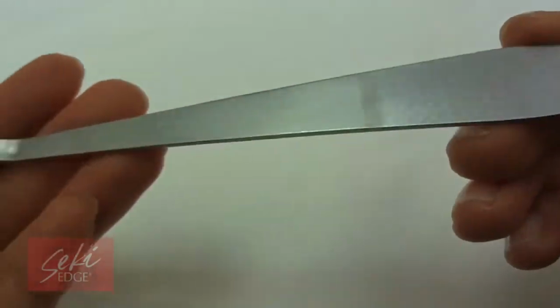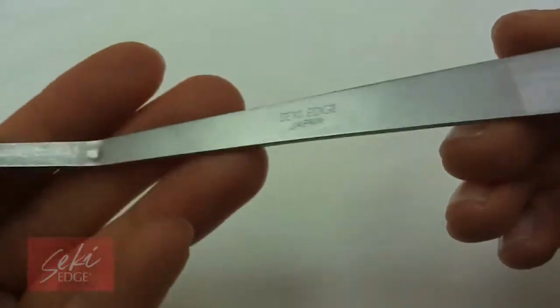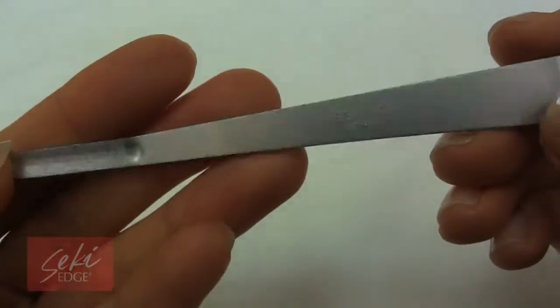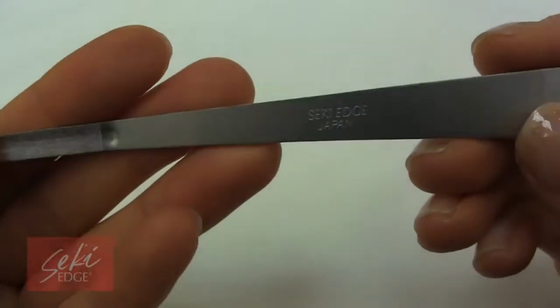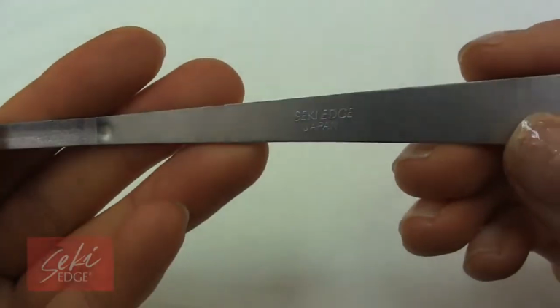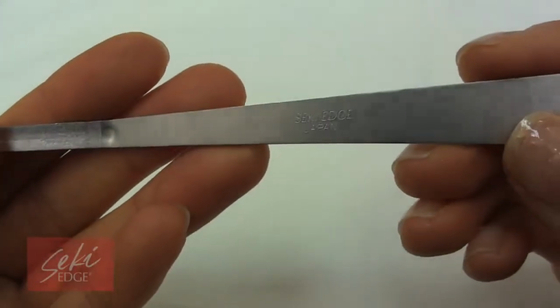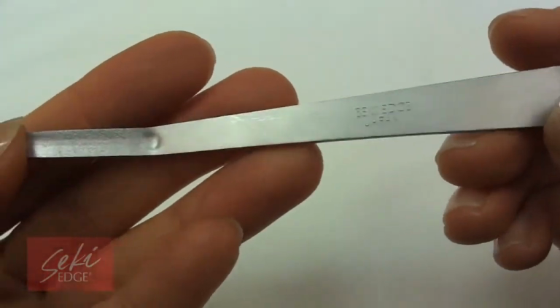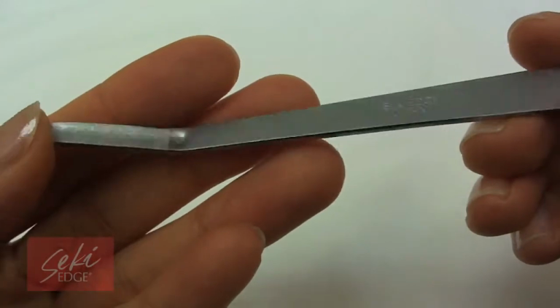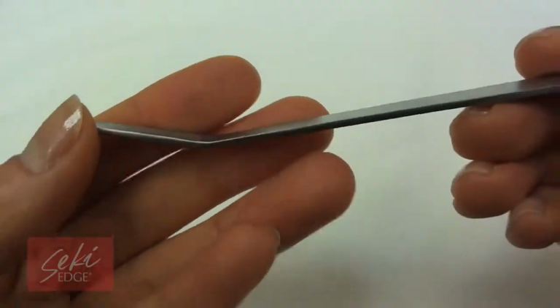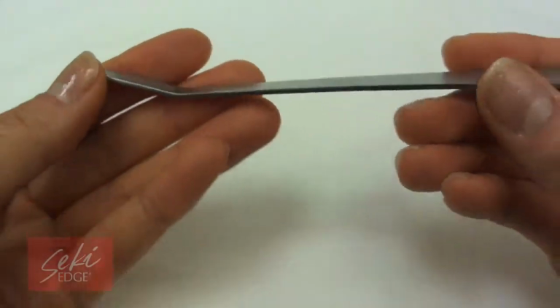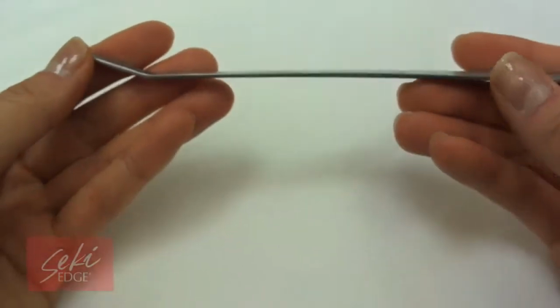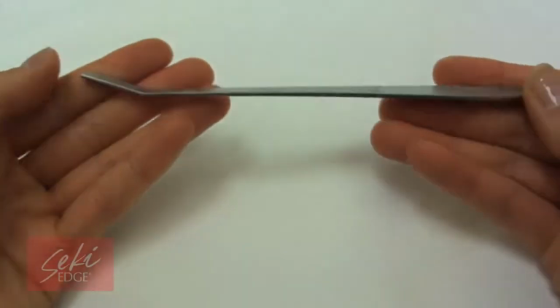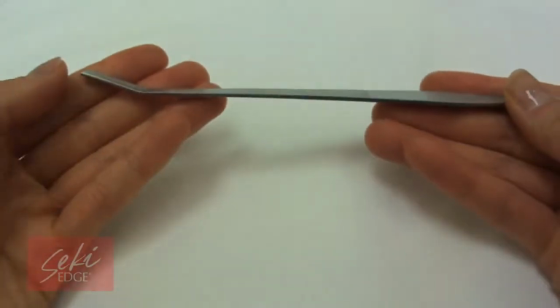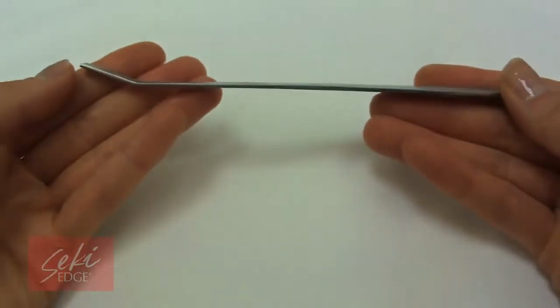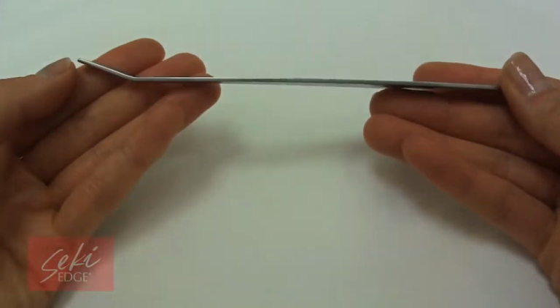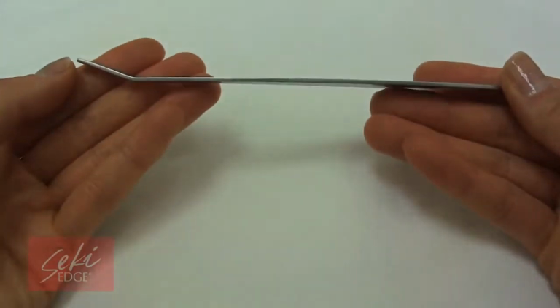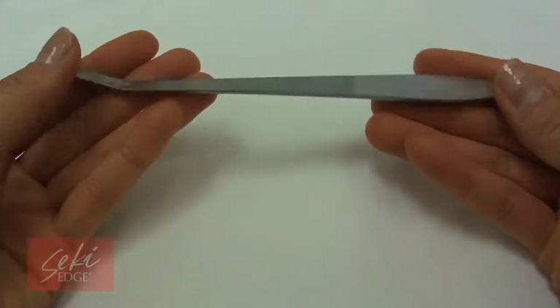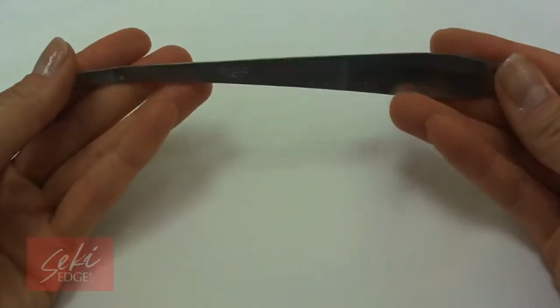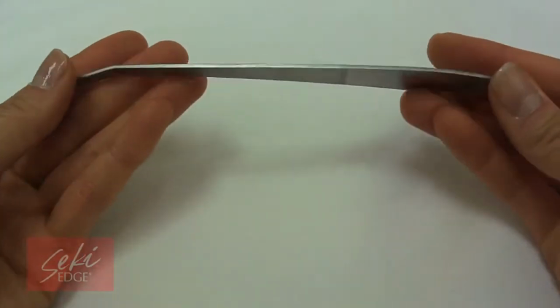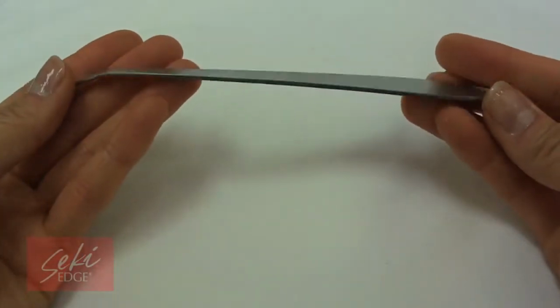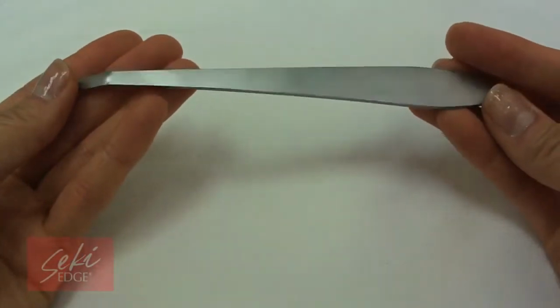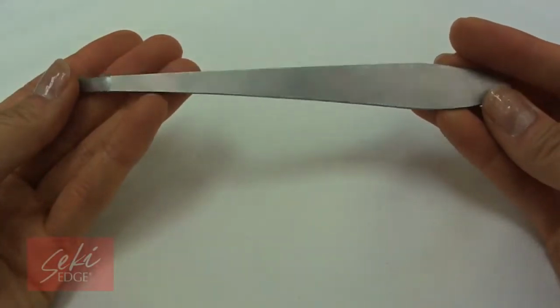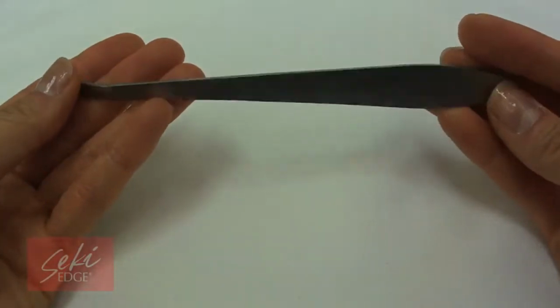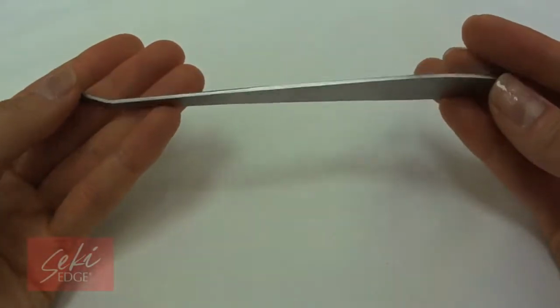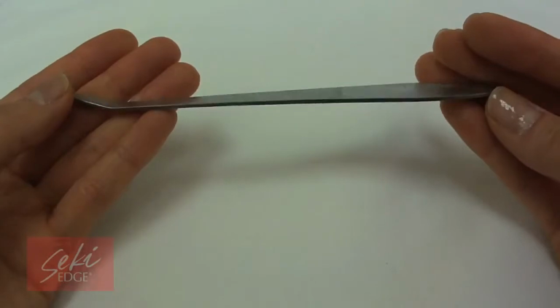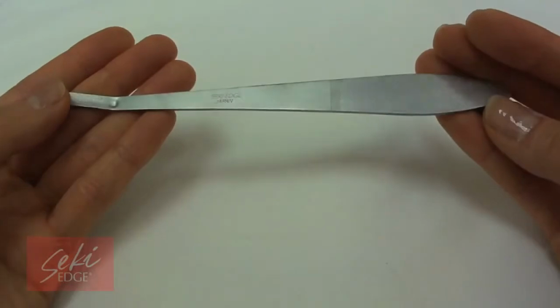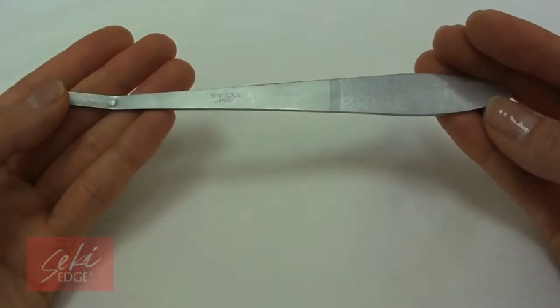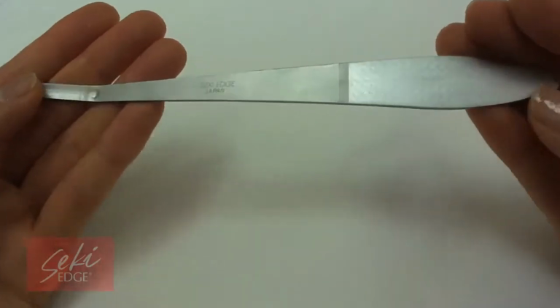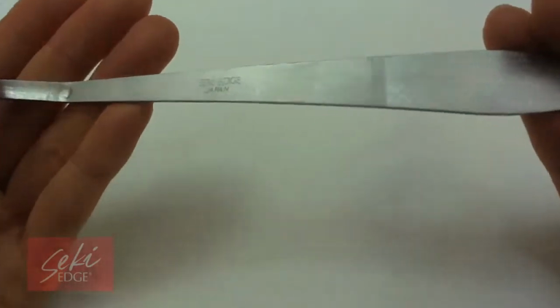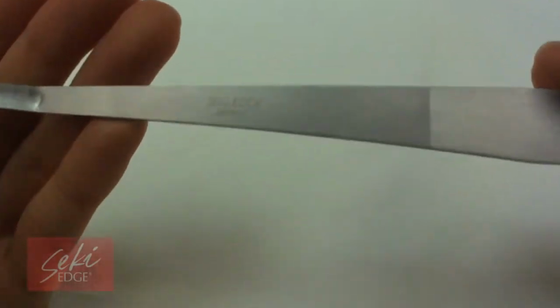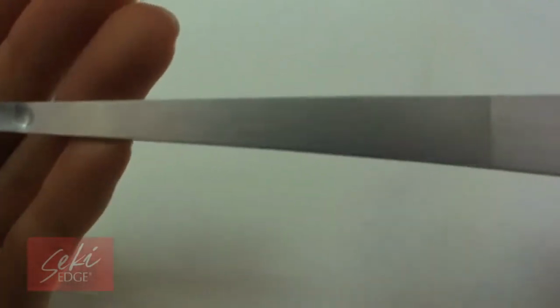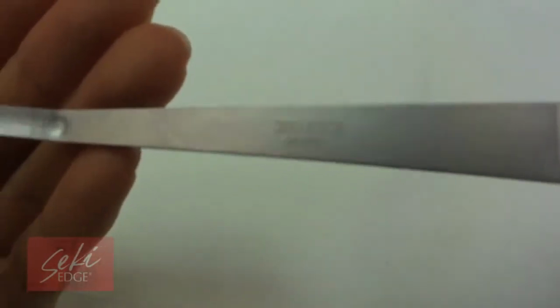The contour file tip allows for easy shaping and smoothing of your toenails. This stainless steel toenail file easily shapes toenails for a beautiful finished pedicure look.